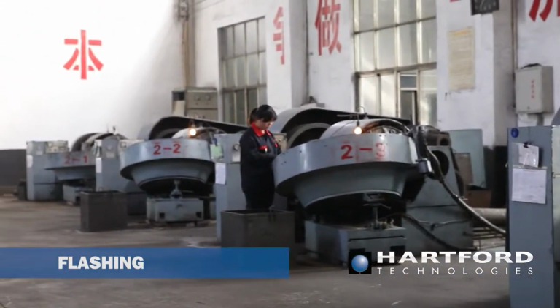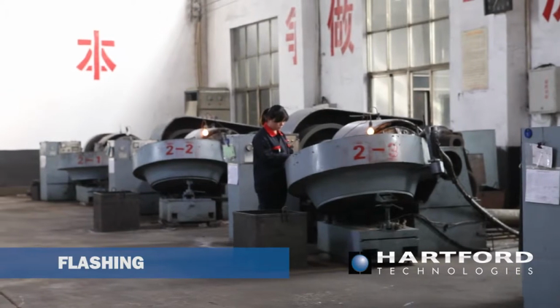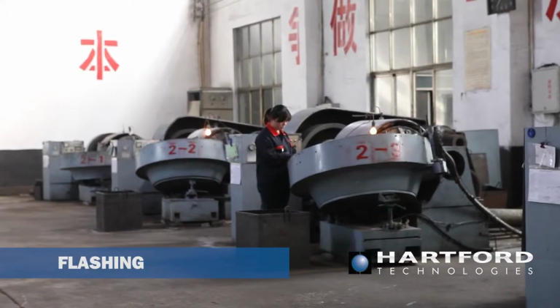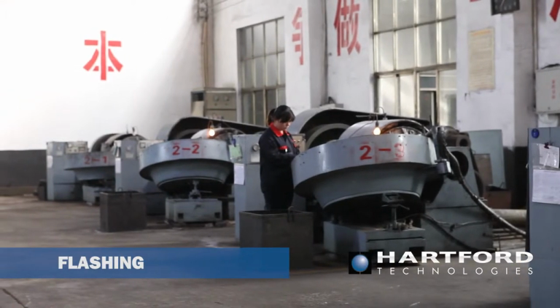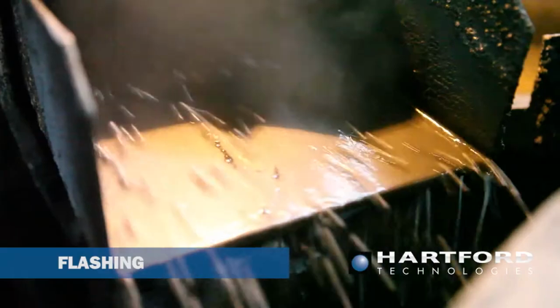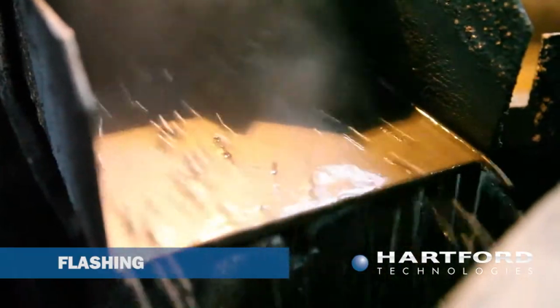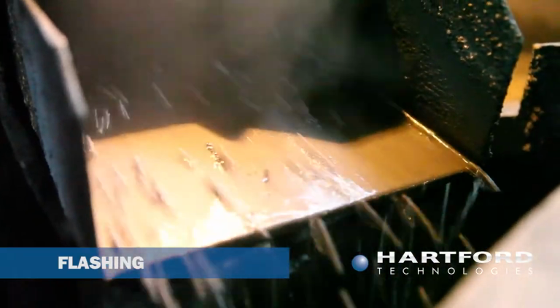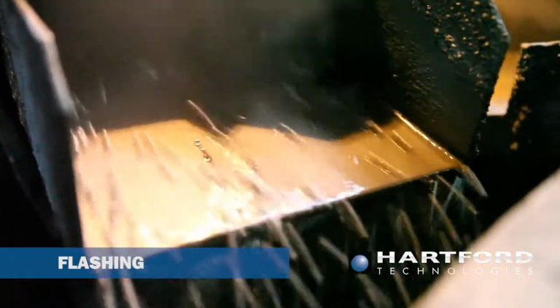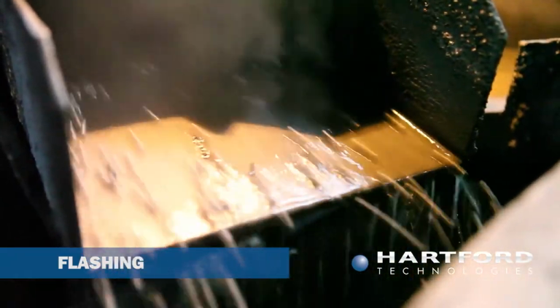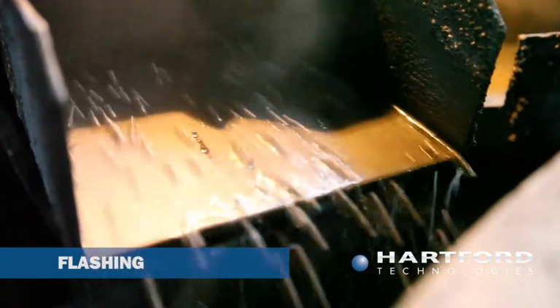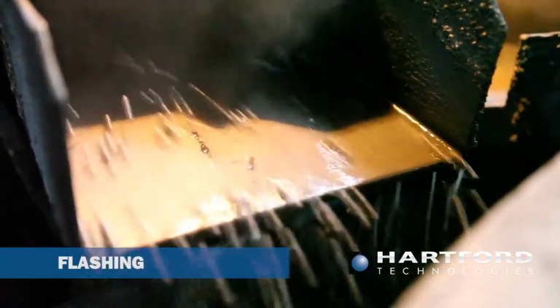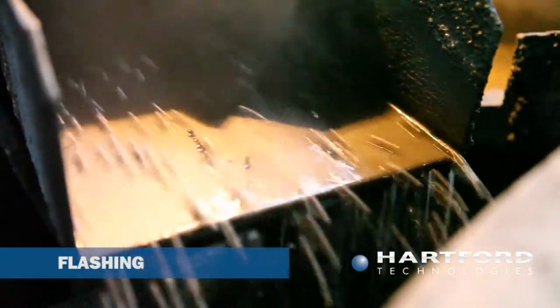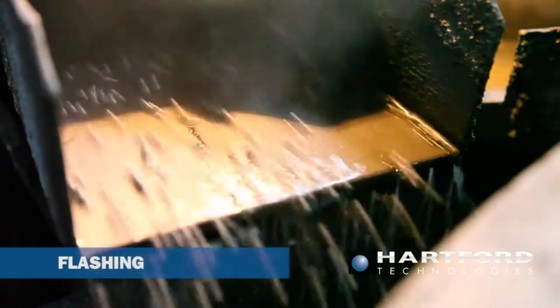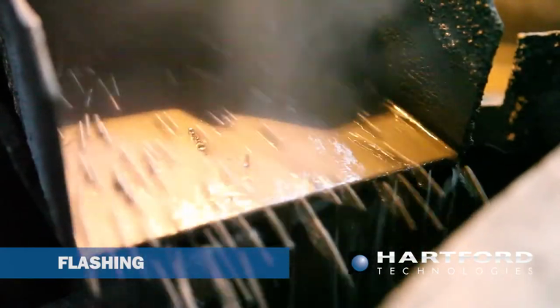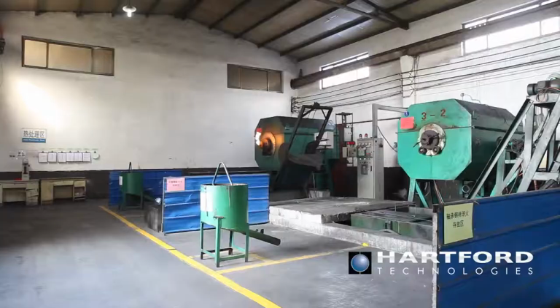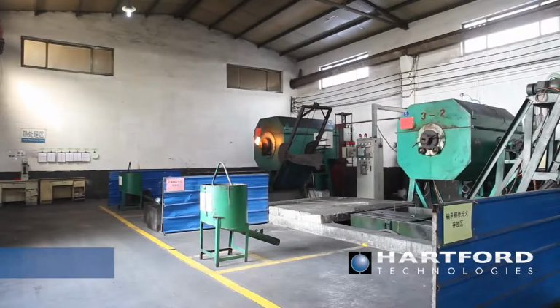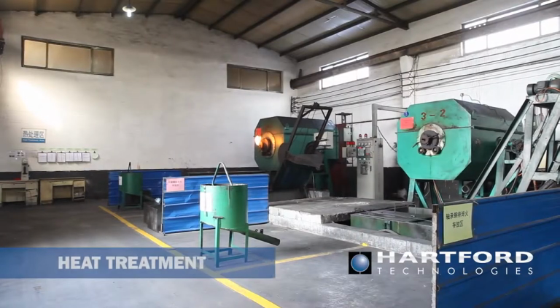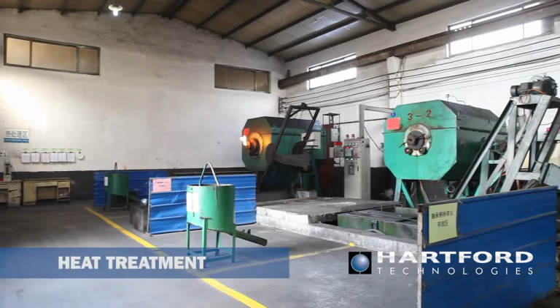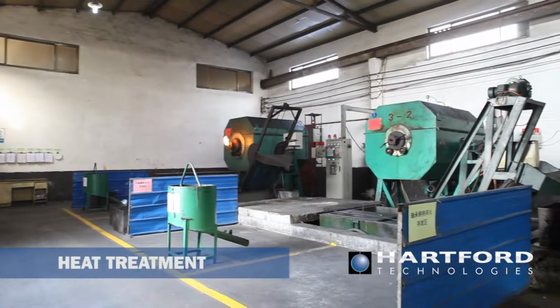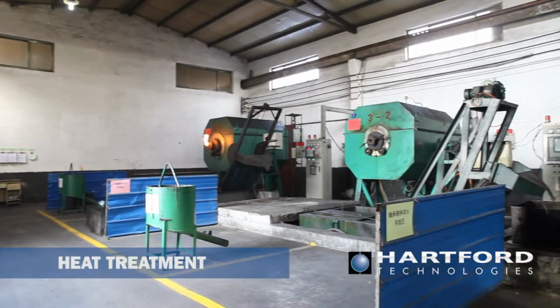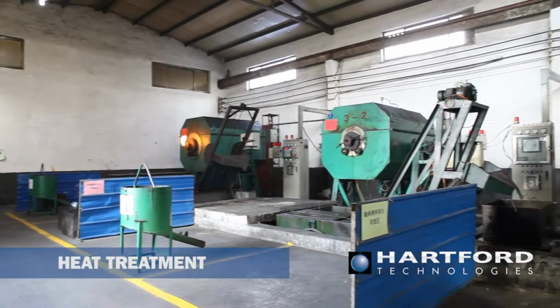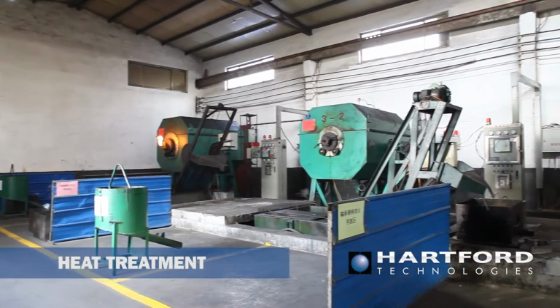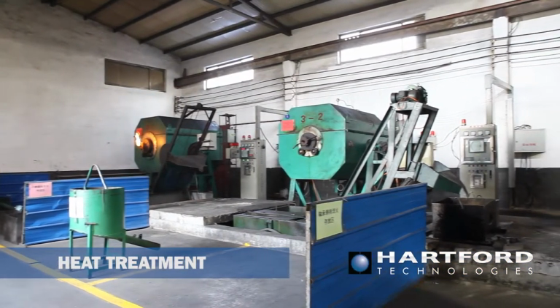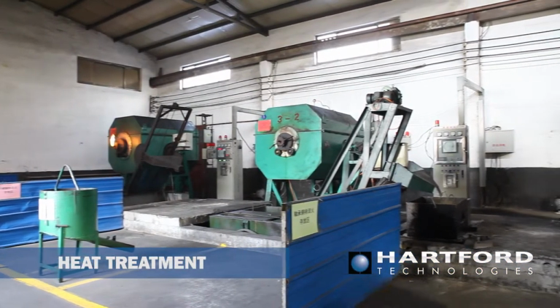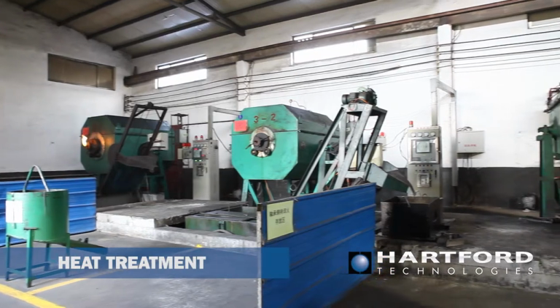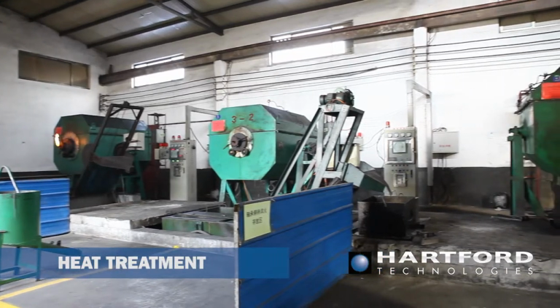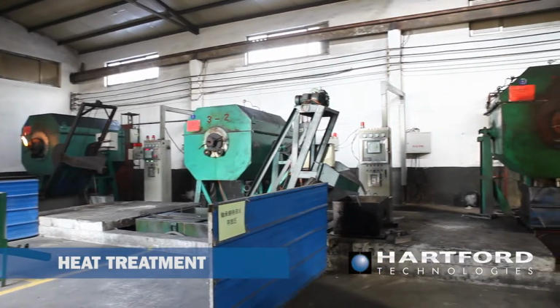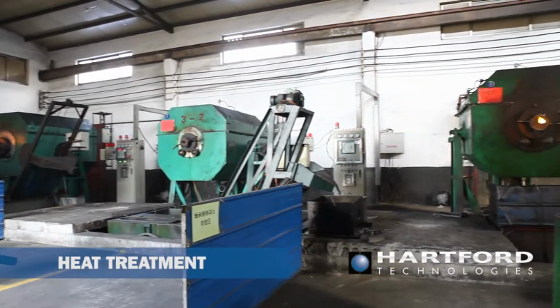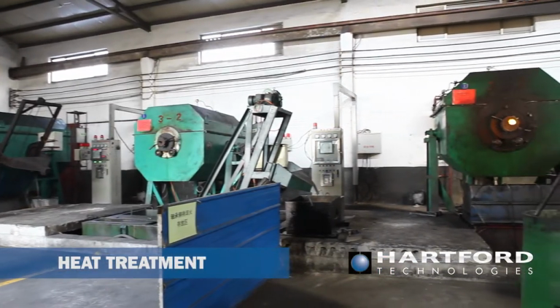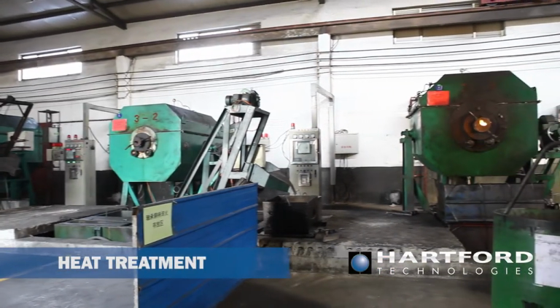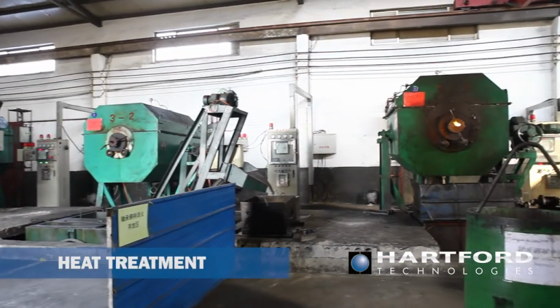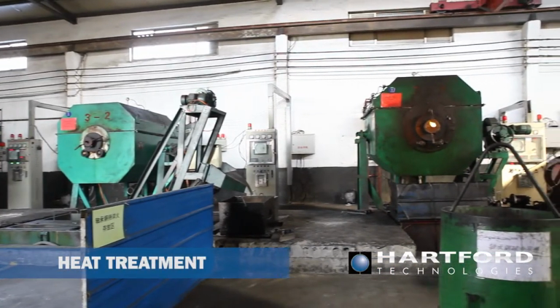The balls are passed numerous times between two grooved cast iron plates, removing small amounts of excess material as they roll. Parts are then heat treated using a quench and temper process. A rotary furnace is employed to ensure that all parts are exposed to the same conditions.